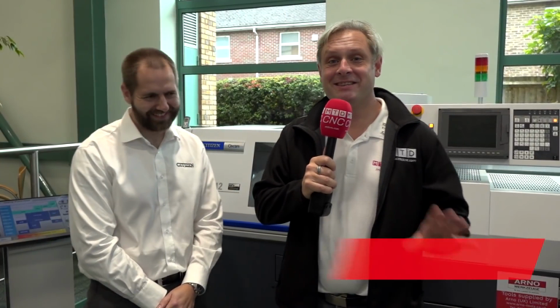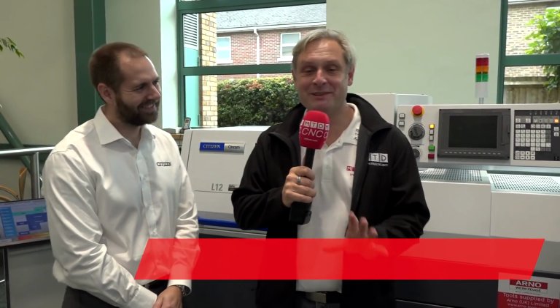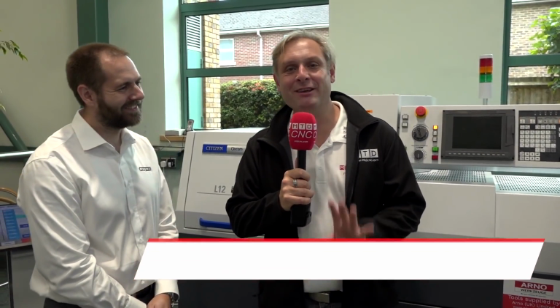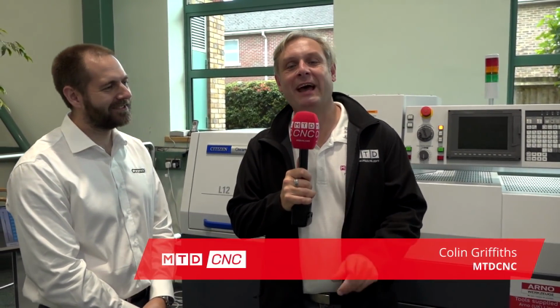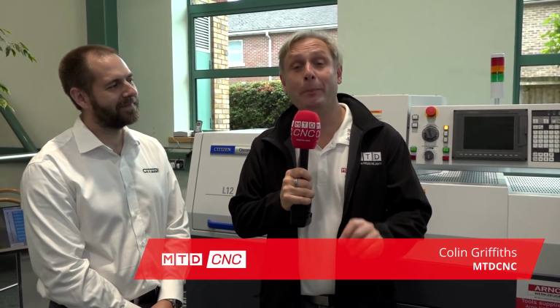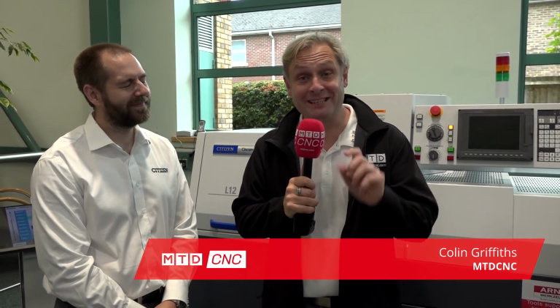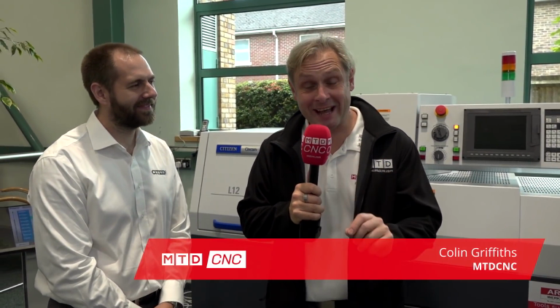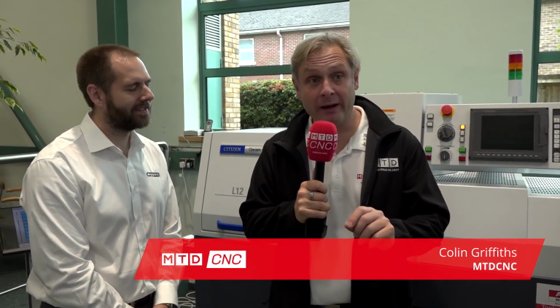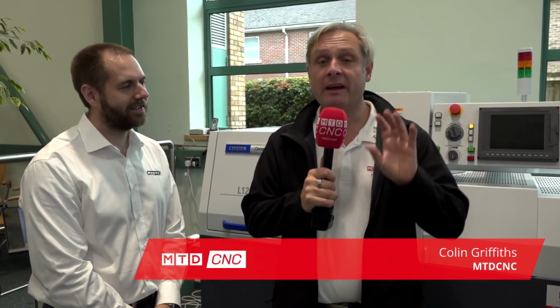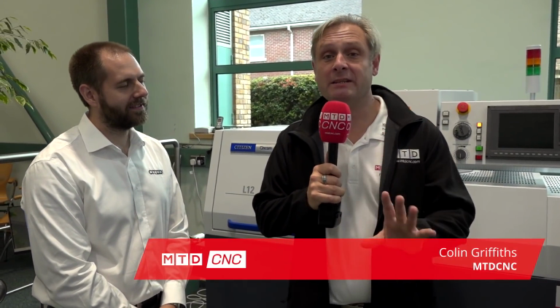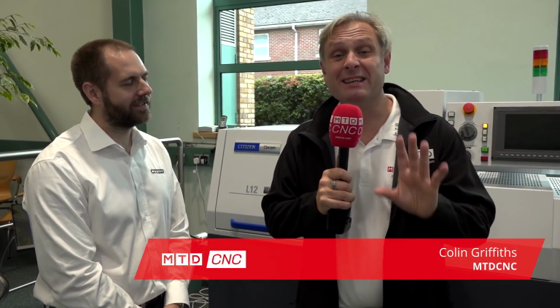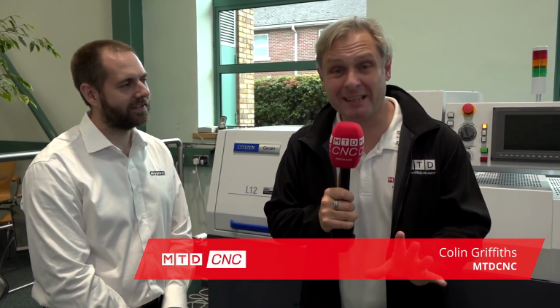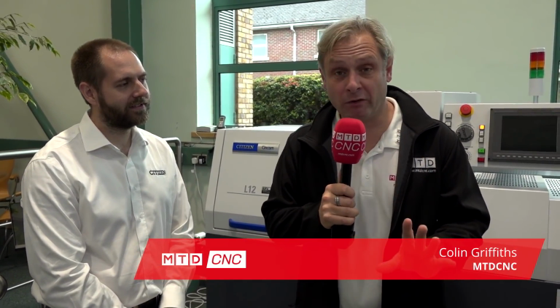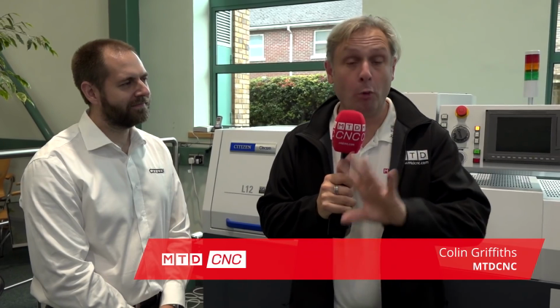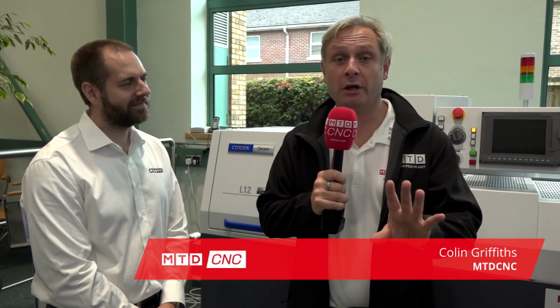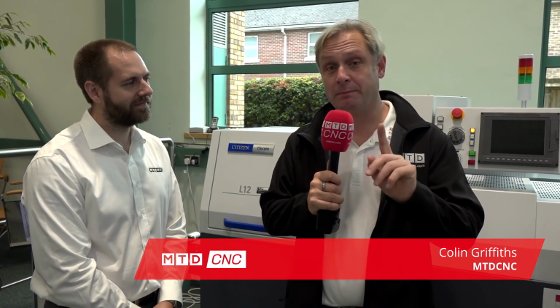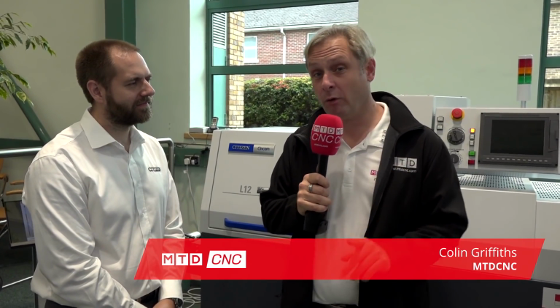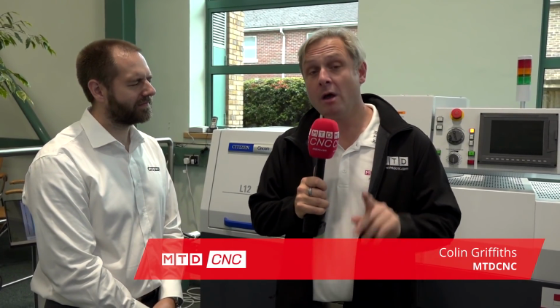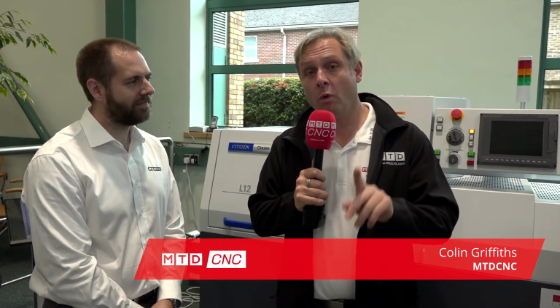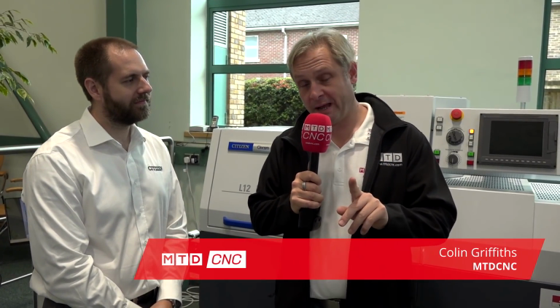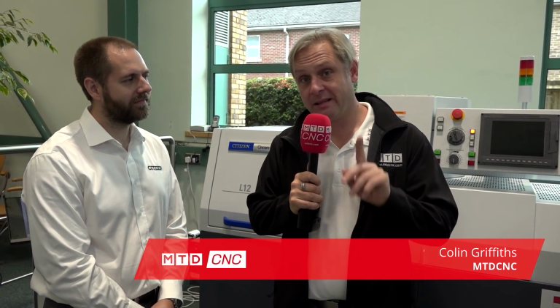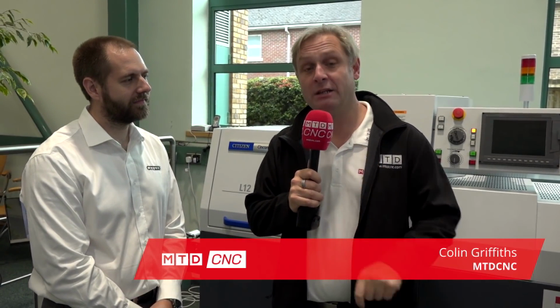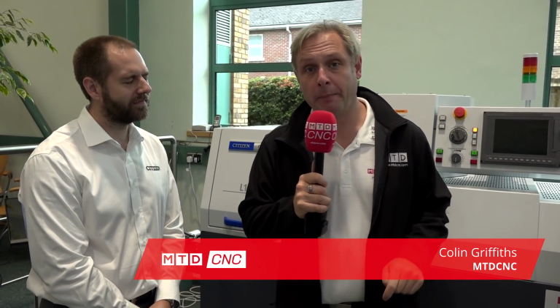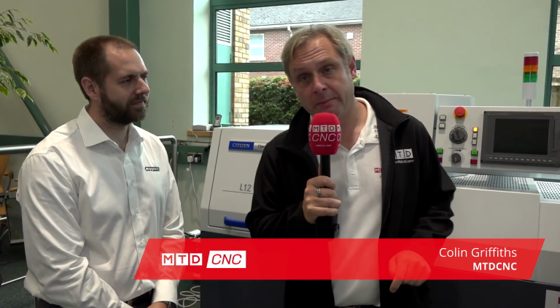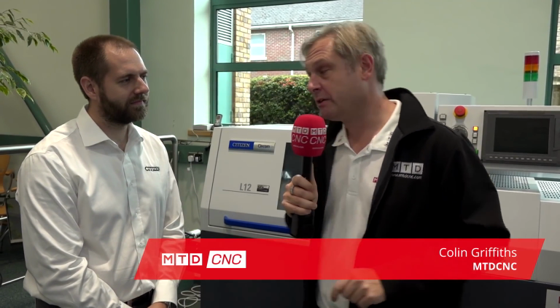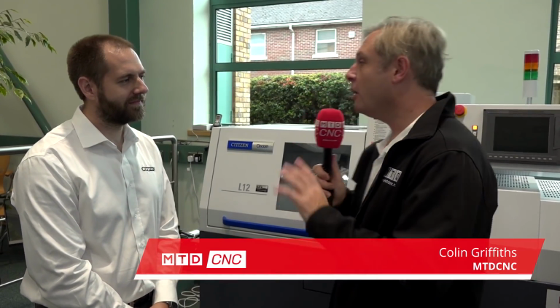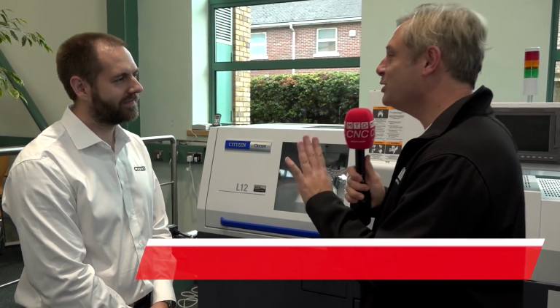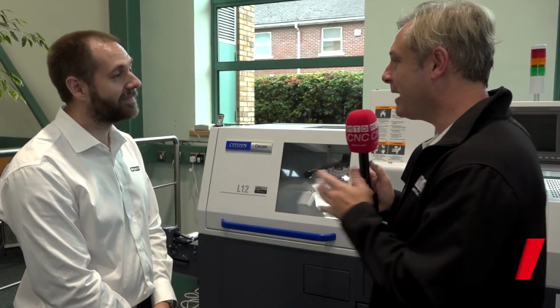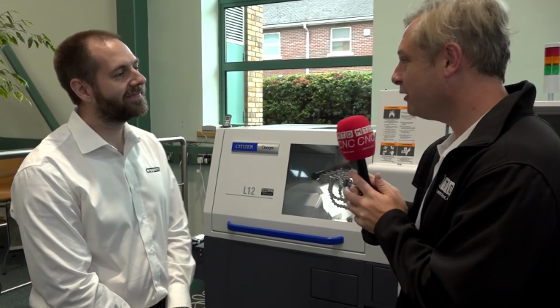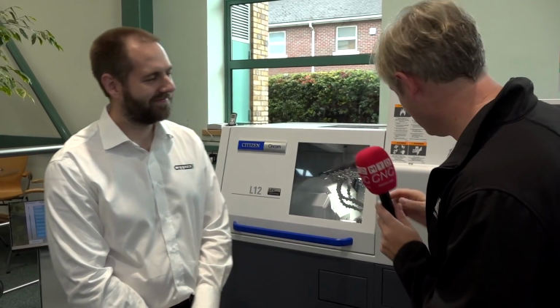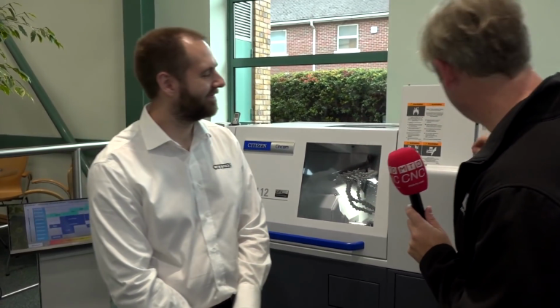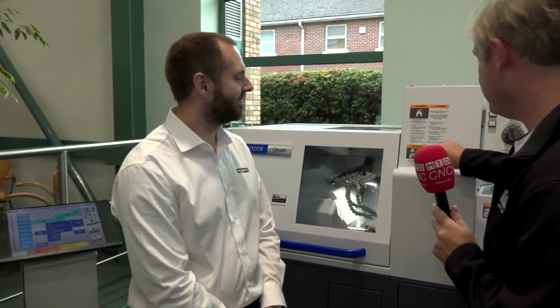Citizen Machinery UK open house, day one — fantastic machines, 16 of them all being showcased. I thought, what's best then, to actually look at the components of manufacturing. Isaac, you're the man.